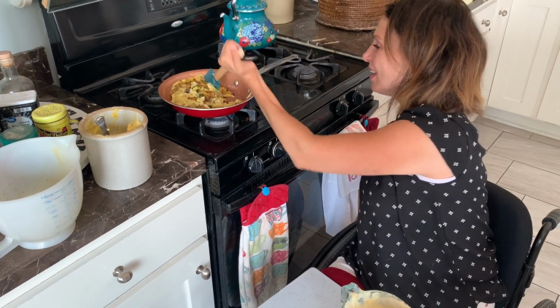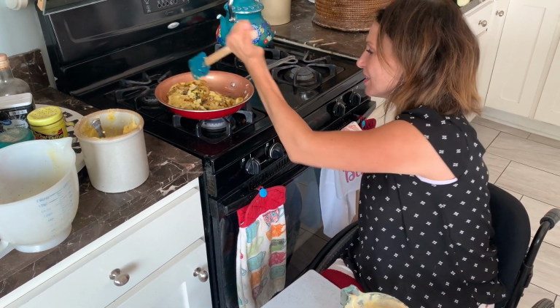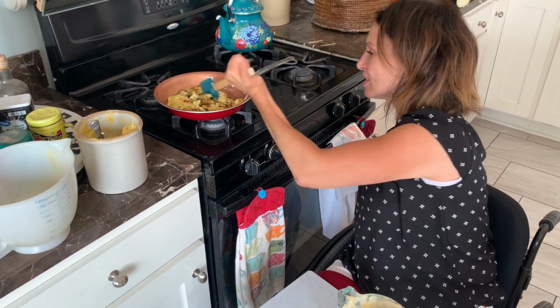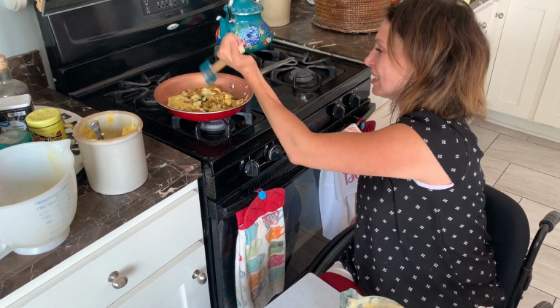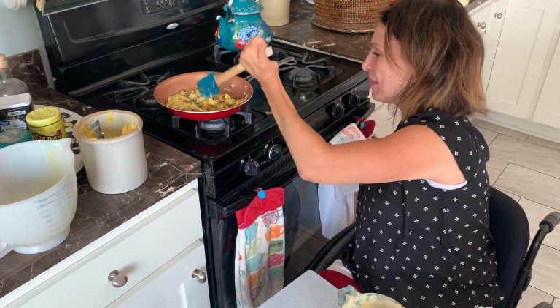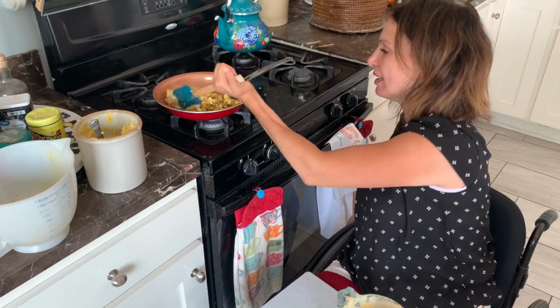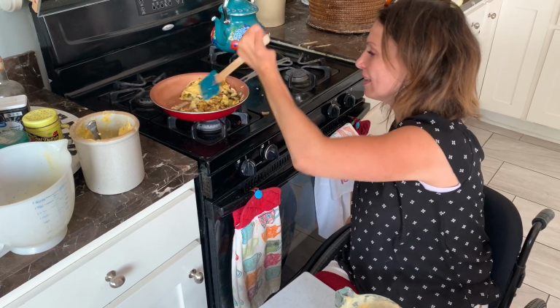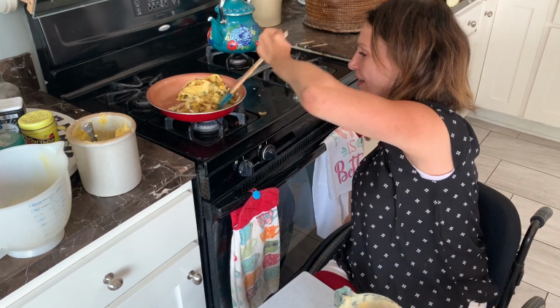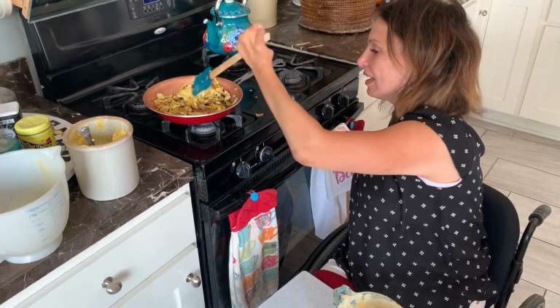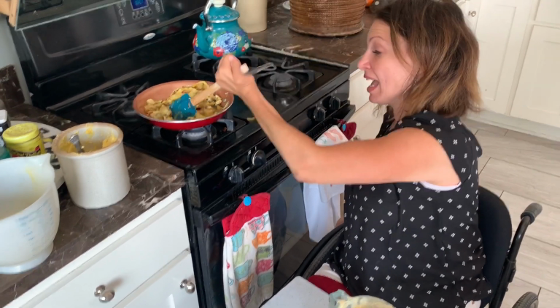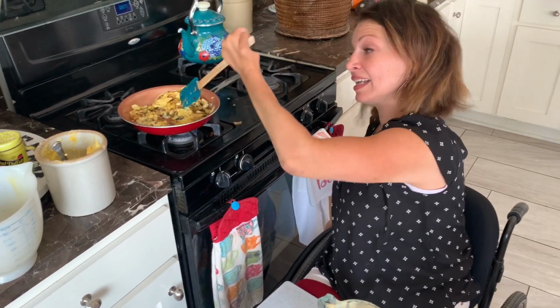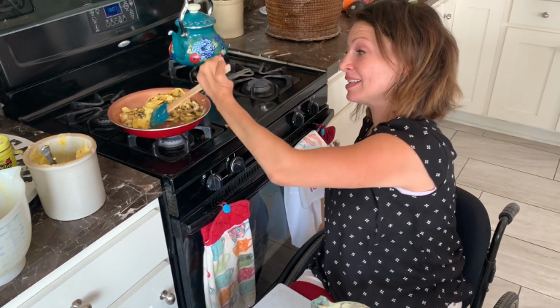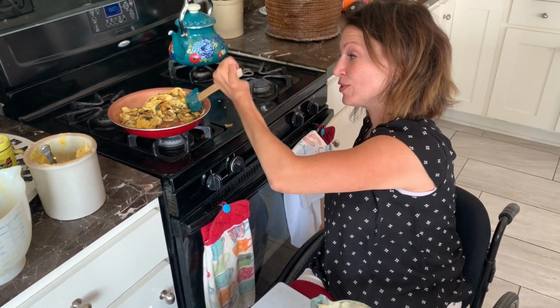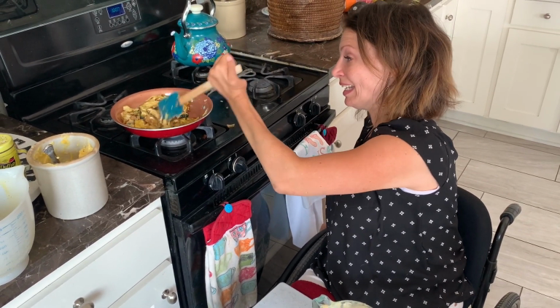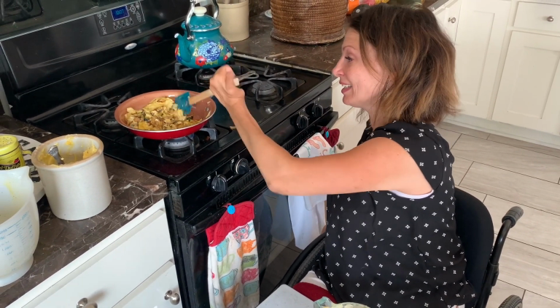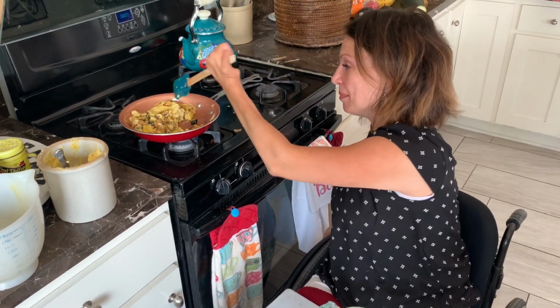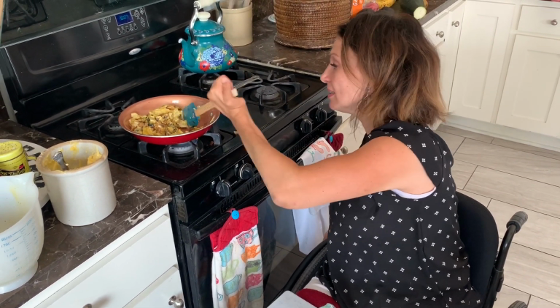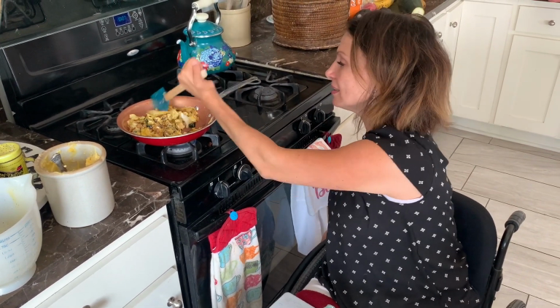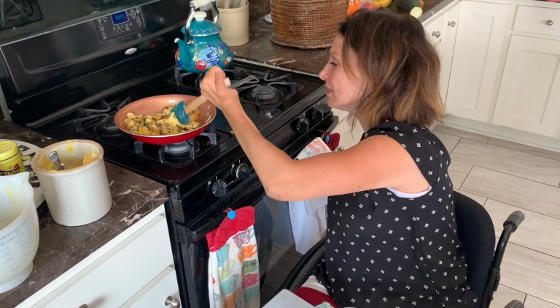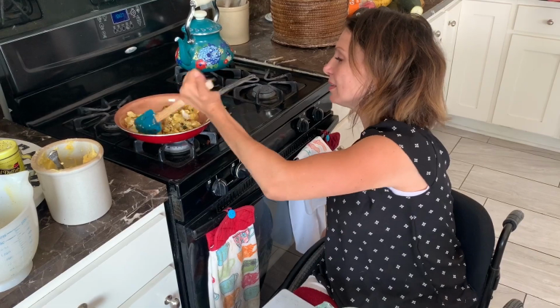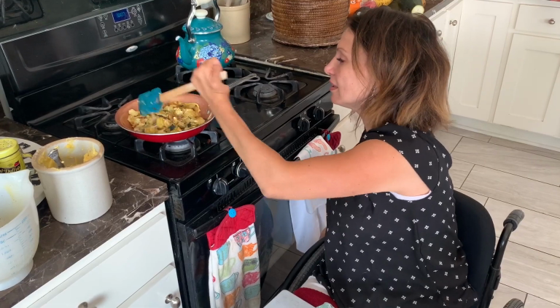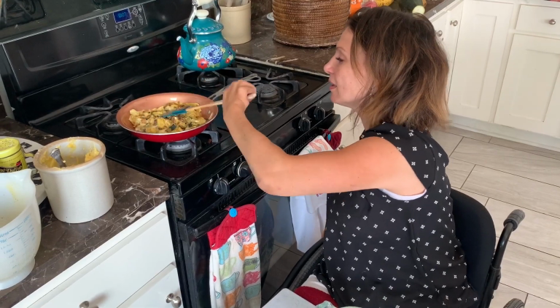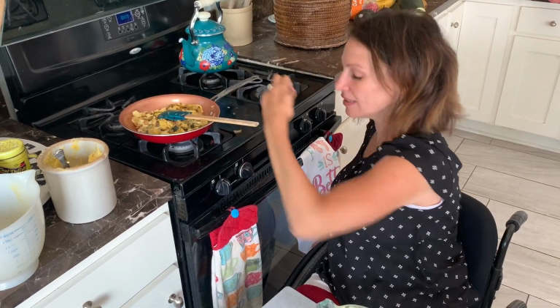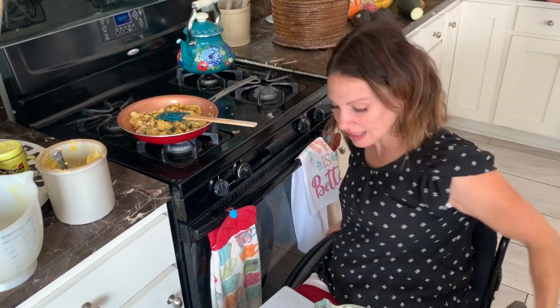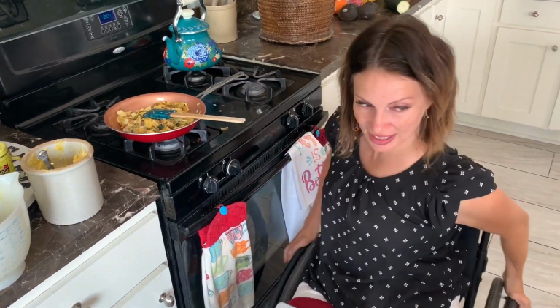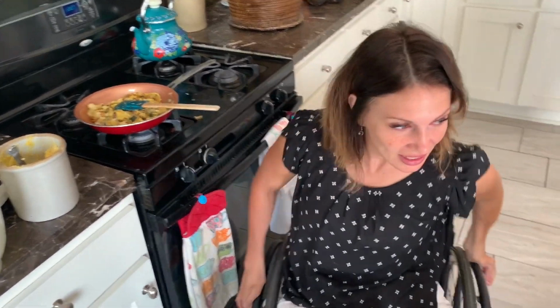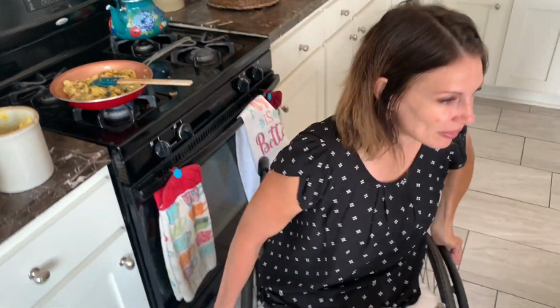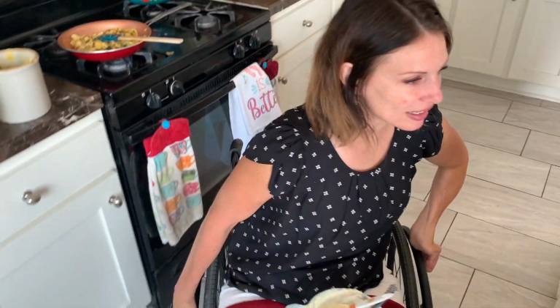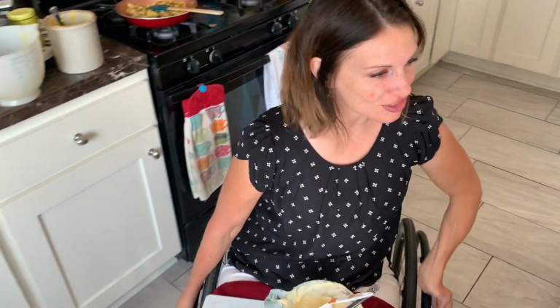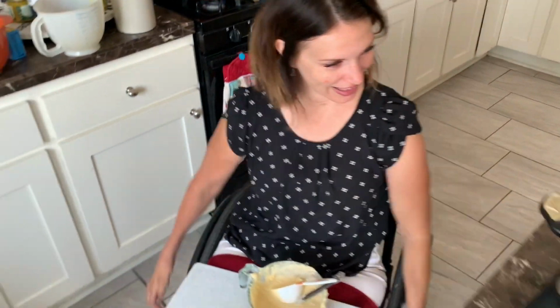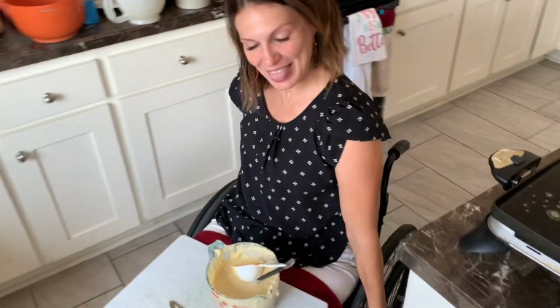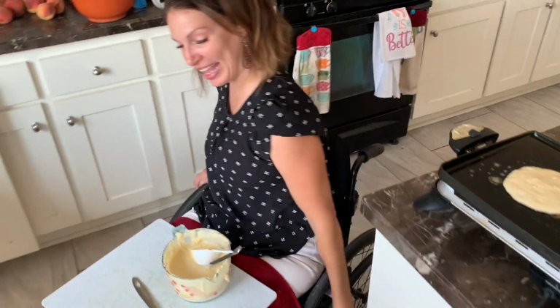So we're stirring these up — it's eggs and onions and zucchini. And then come back over here and shake the pancakes.